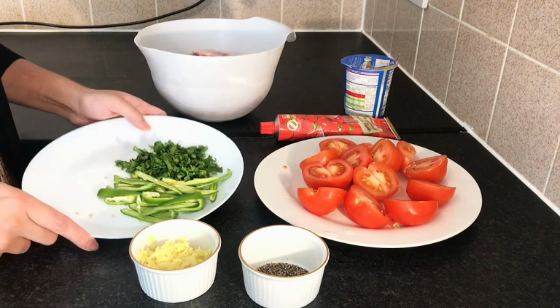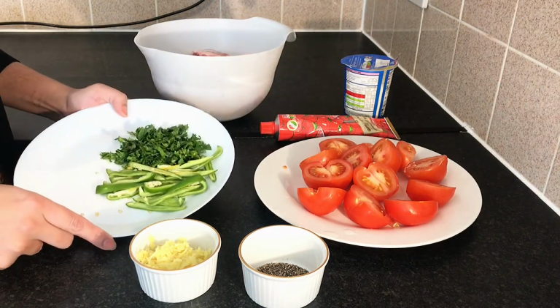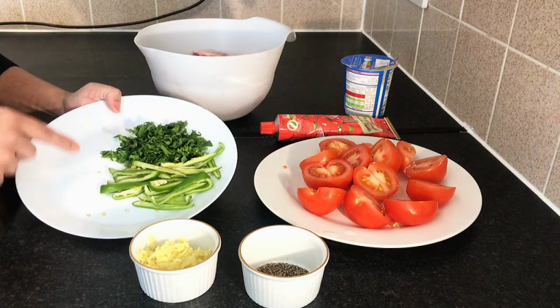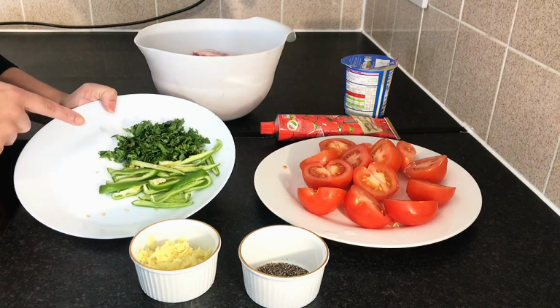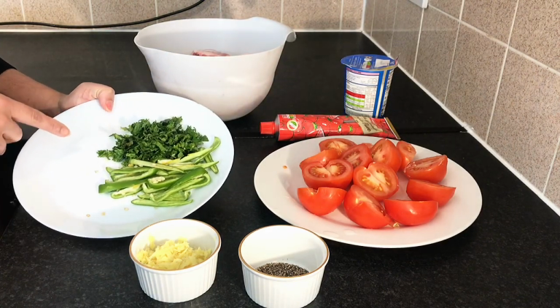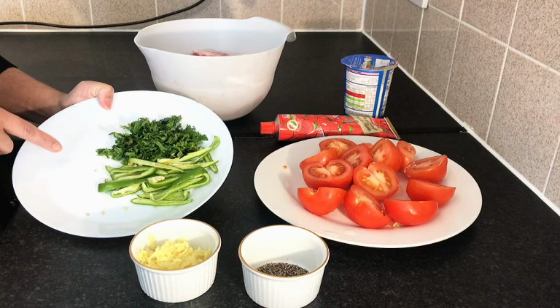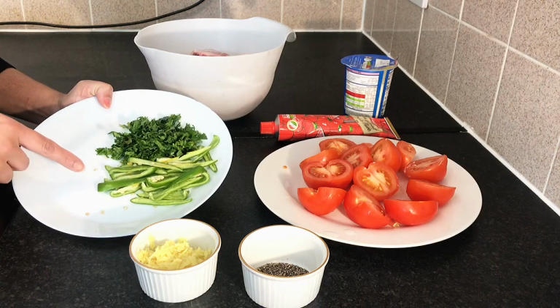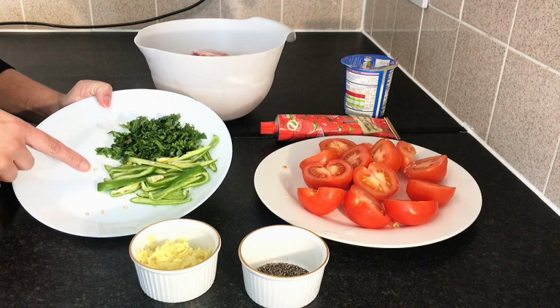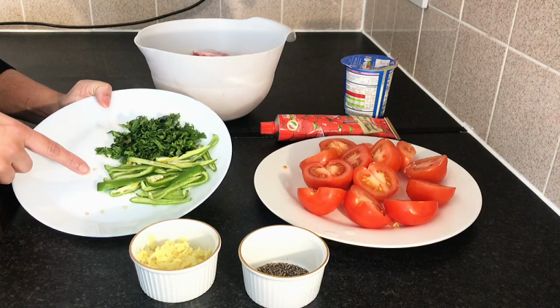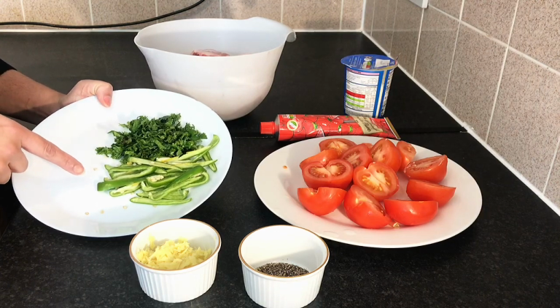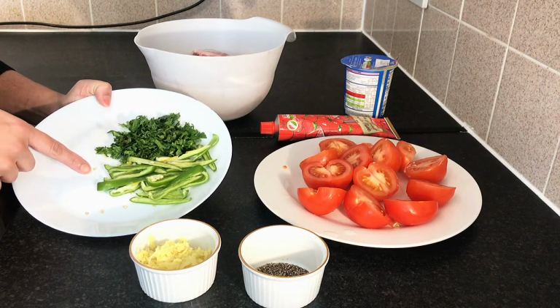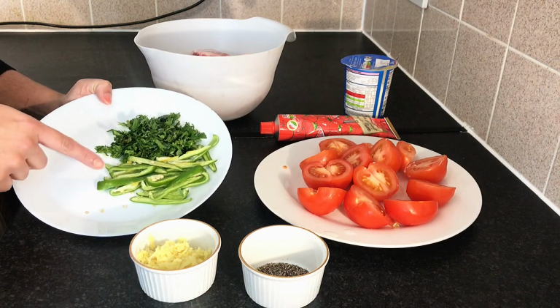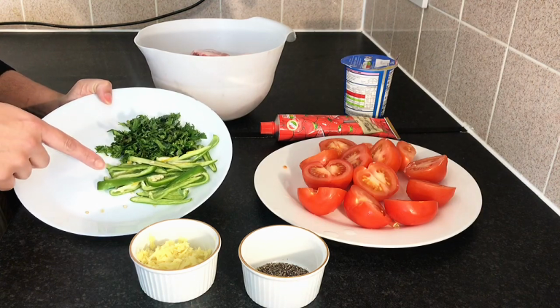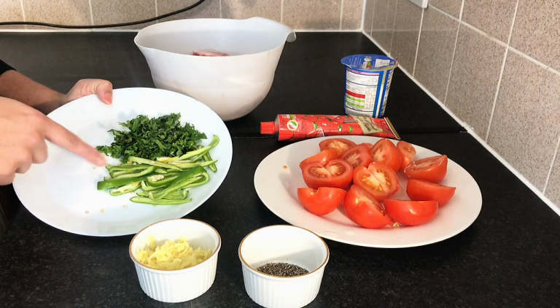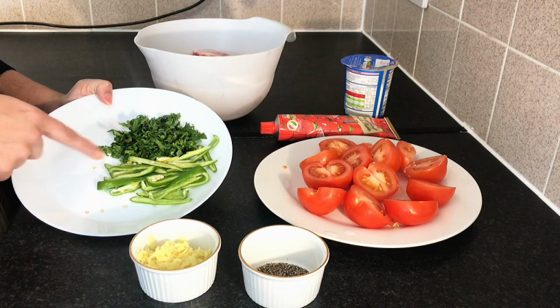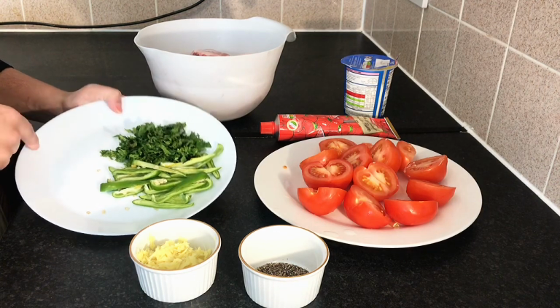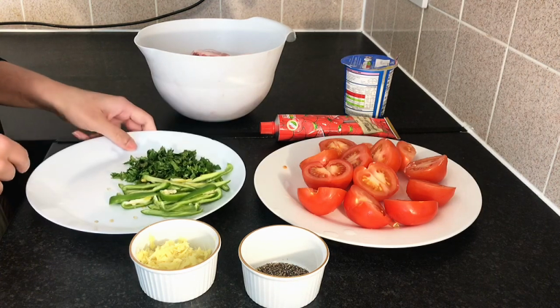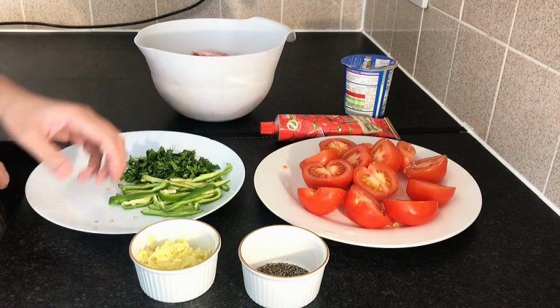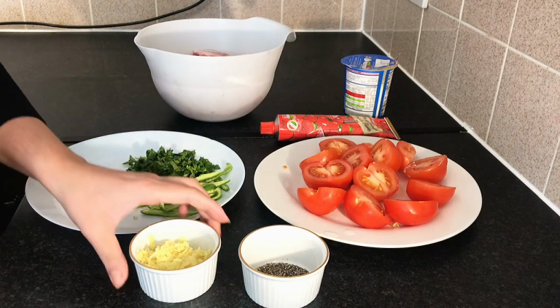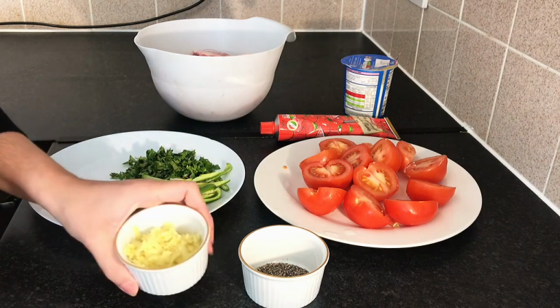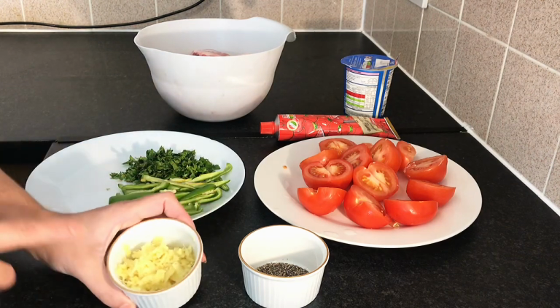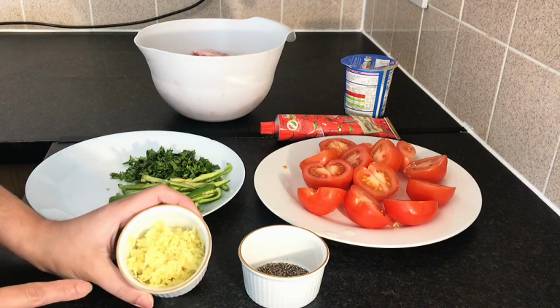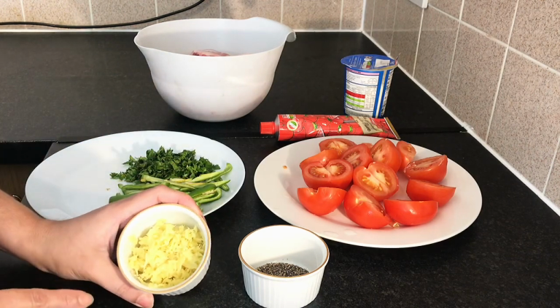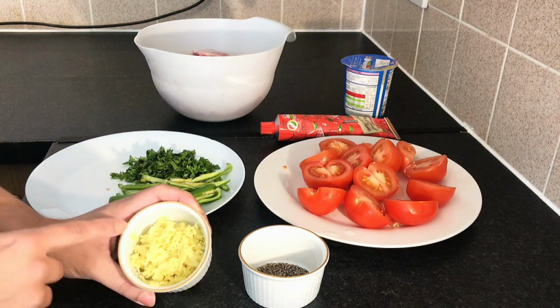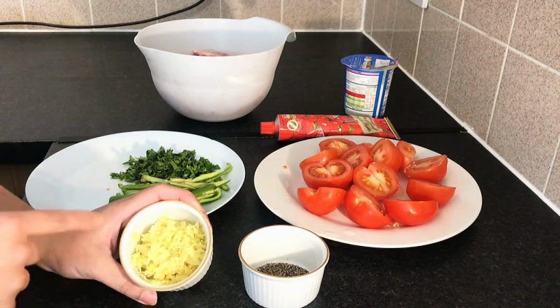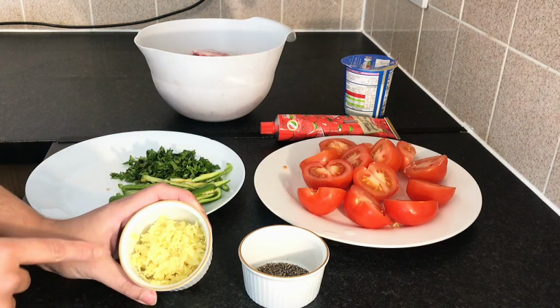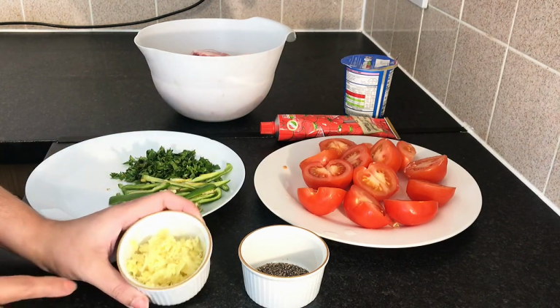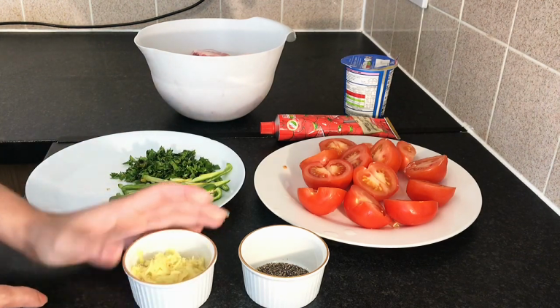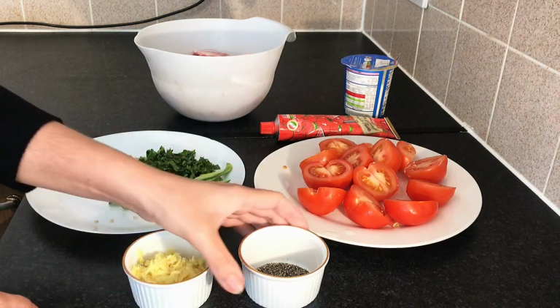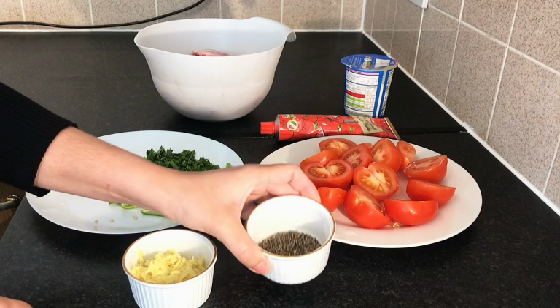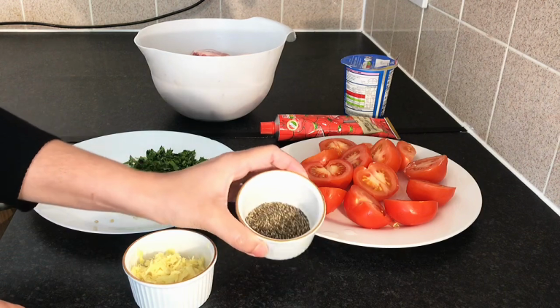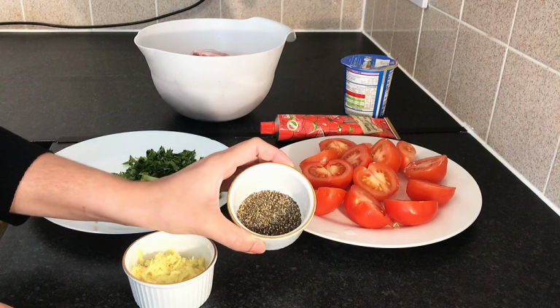This is coriander. We have cut 3-4 green chillies in slices. We have cut ginger and crushed it with black pepper.